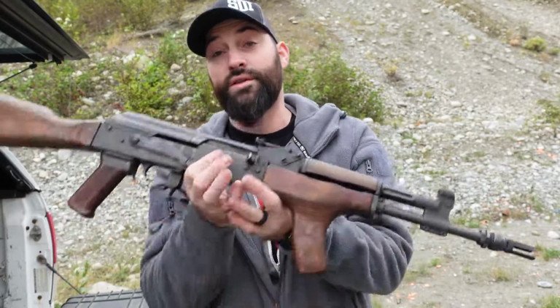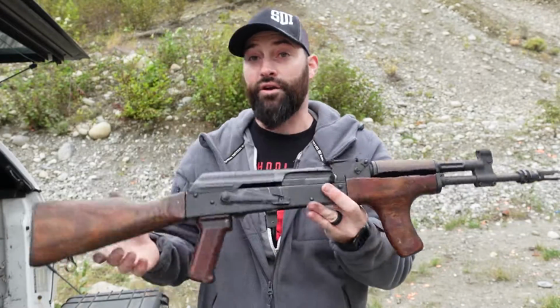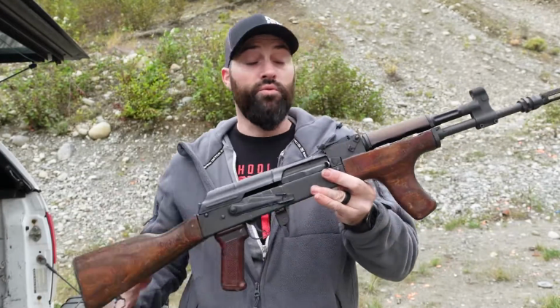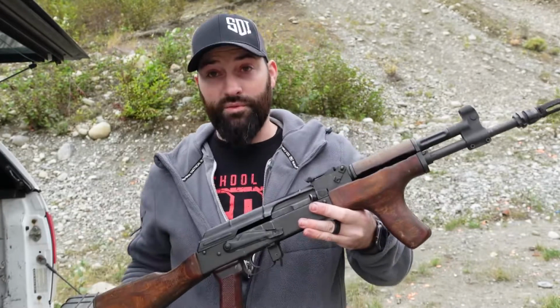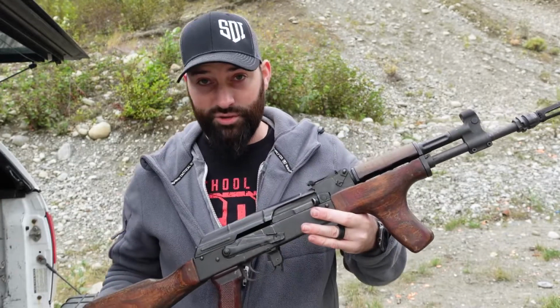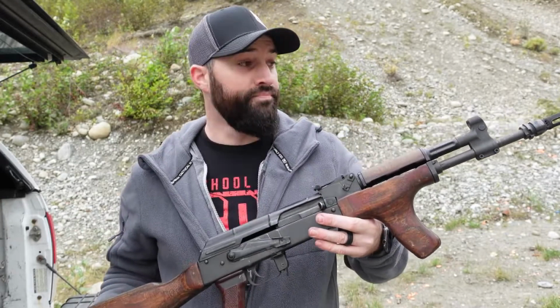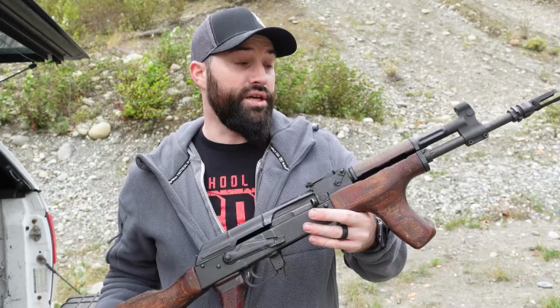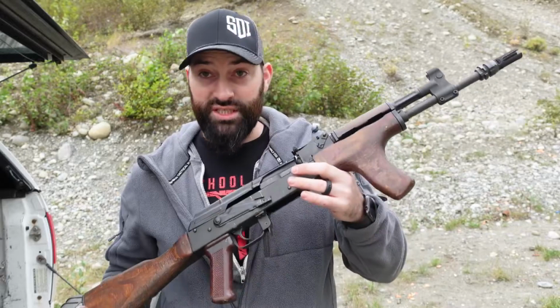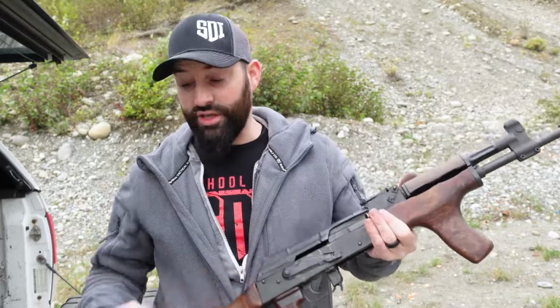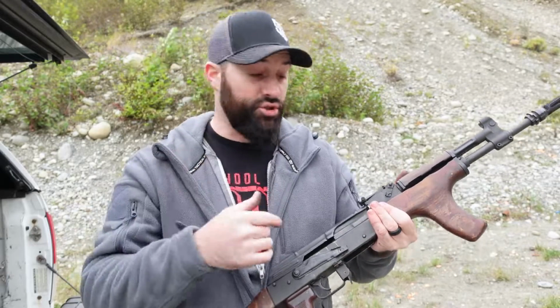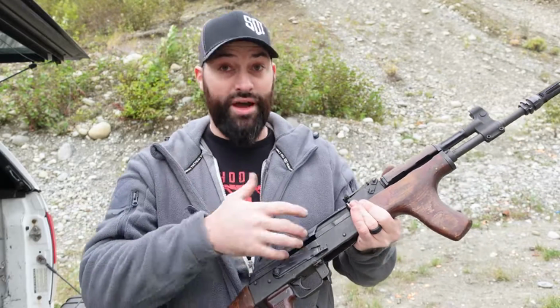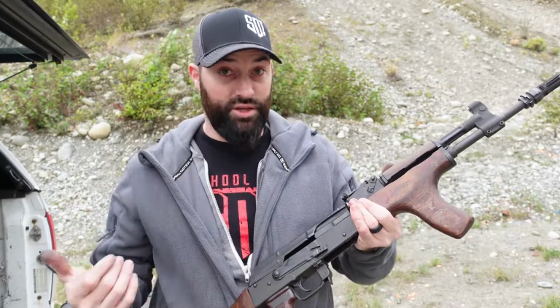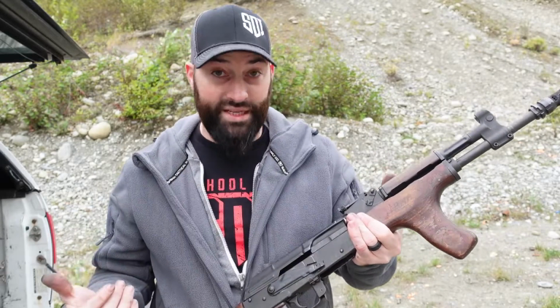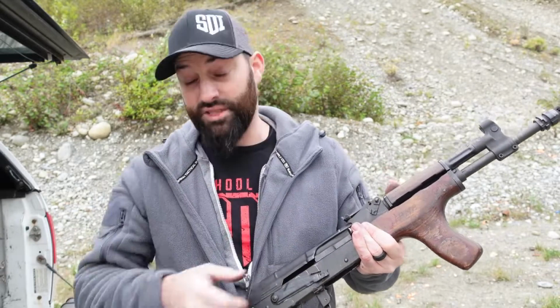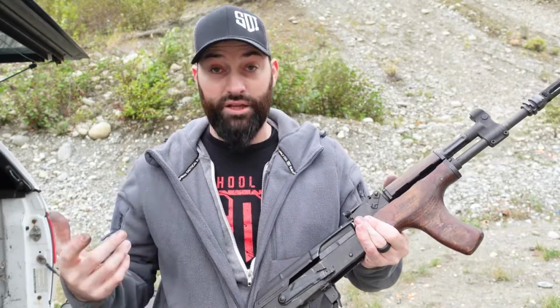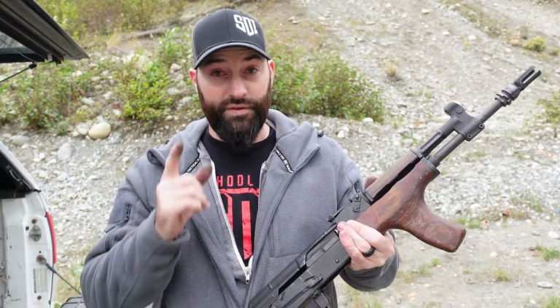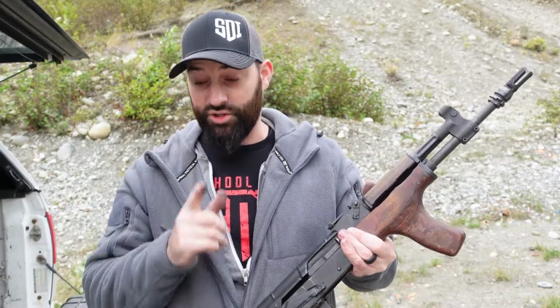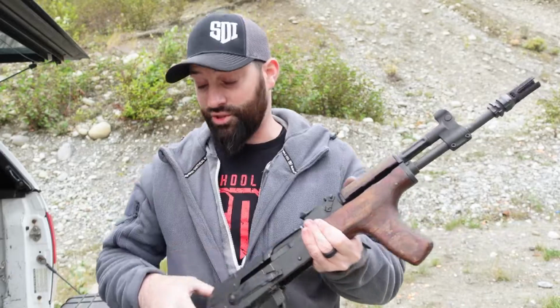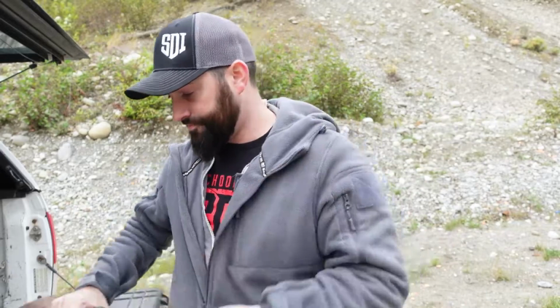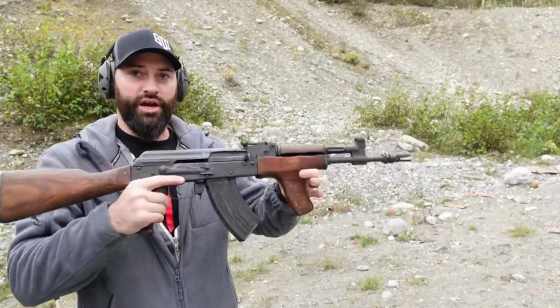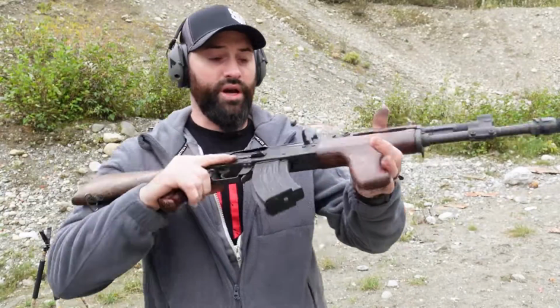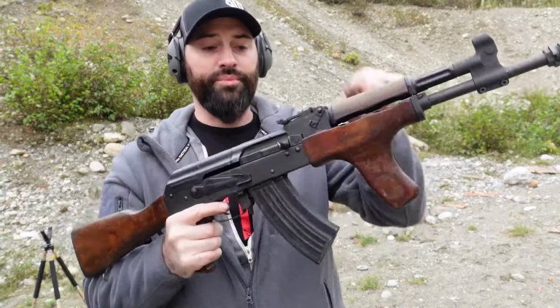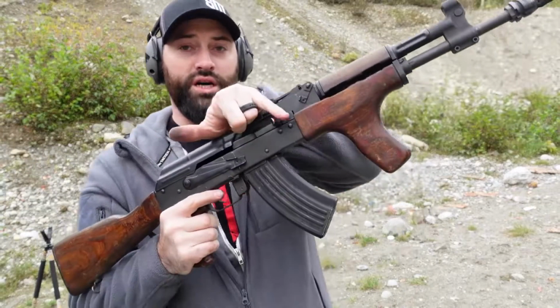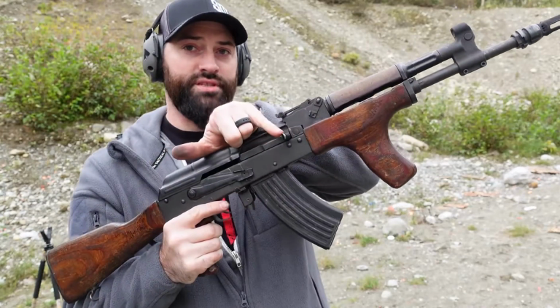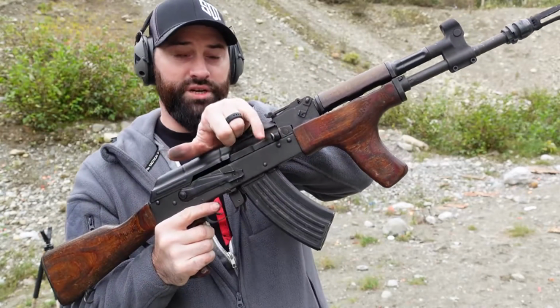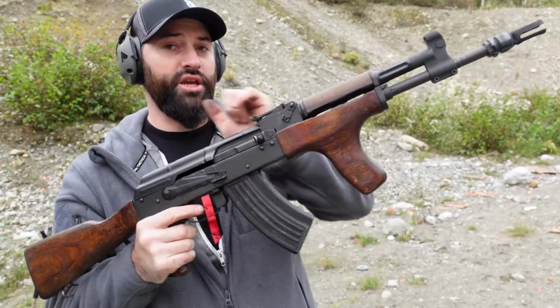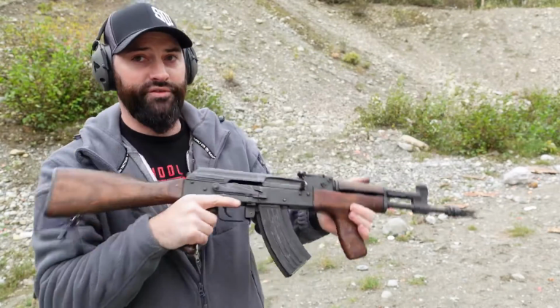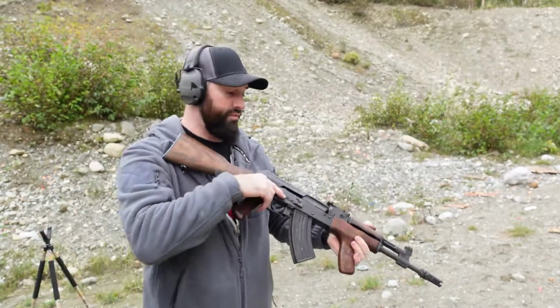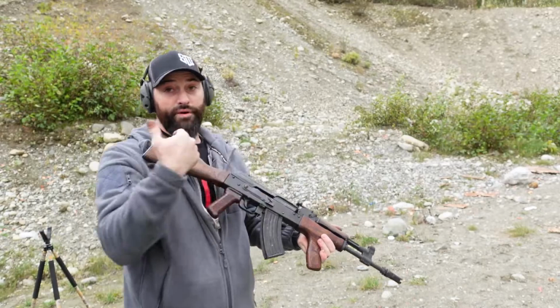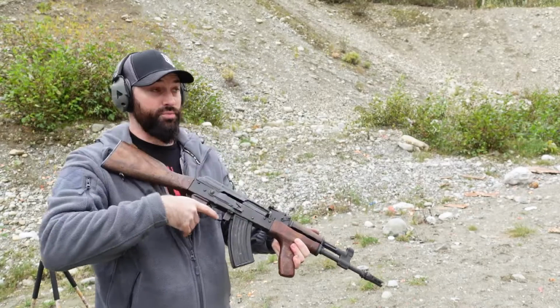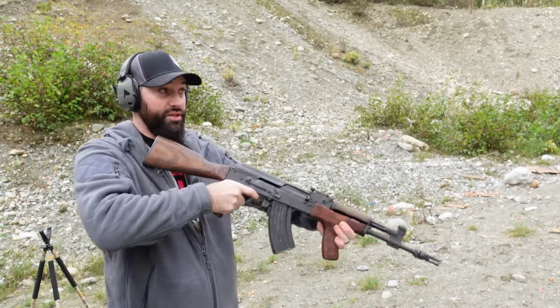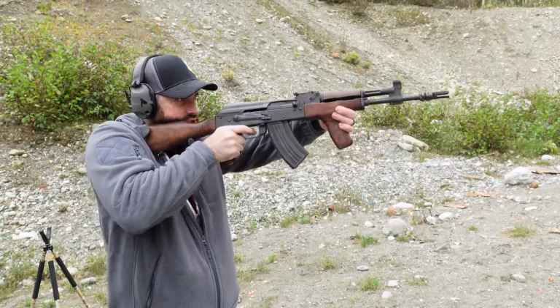So this firearm will basically be a single shot. Just to demonstrate that, I'm going to shoot it and show how it will not cycle. It's completely closed off — it's a single shot. The charging handle is not even going to move. It may move under inertia, but nothing's going into the gas system.